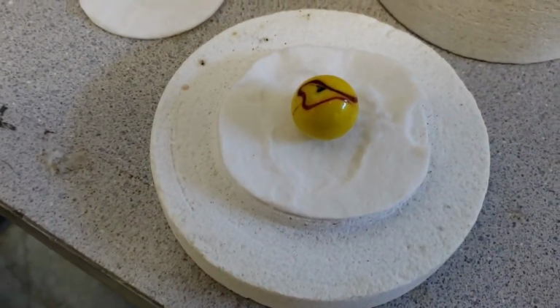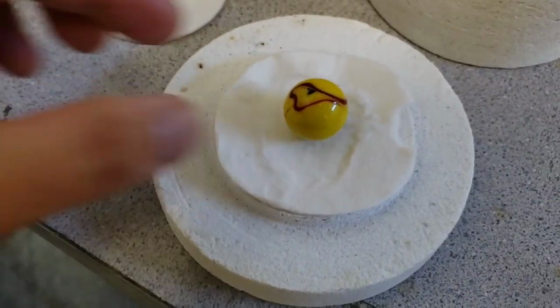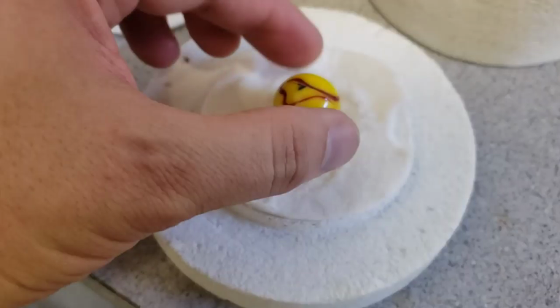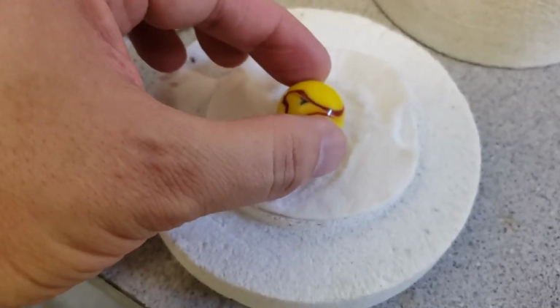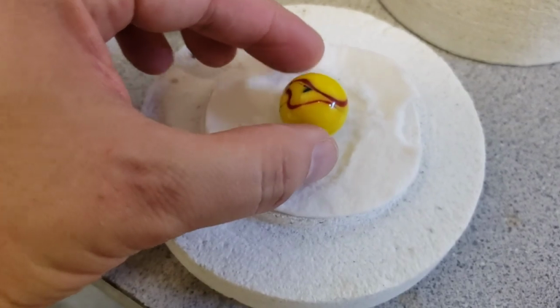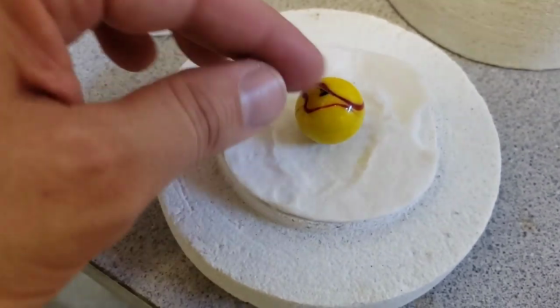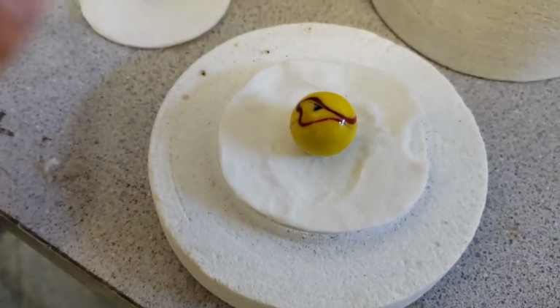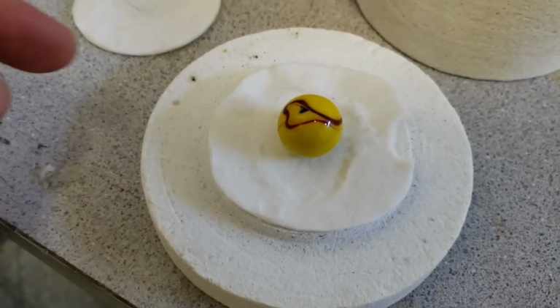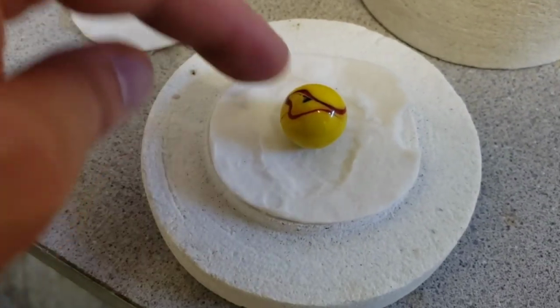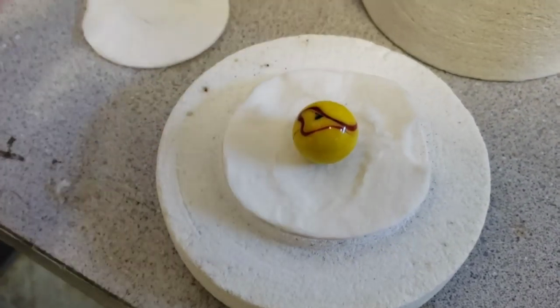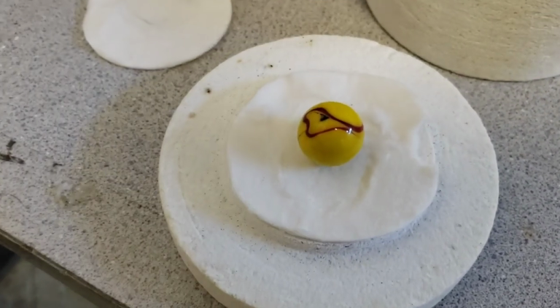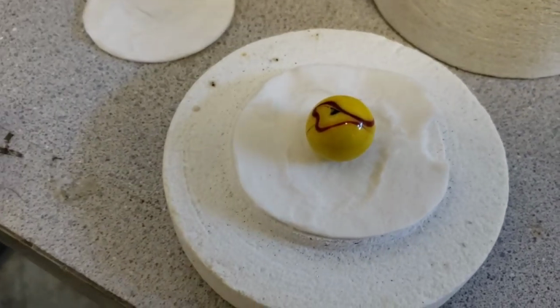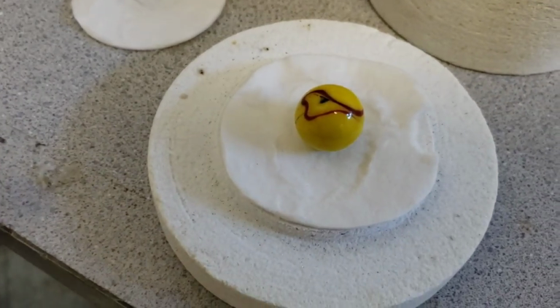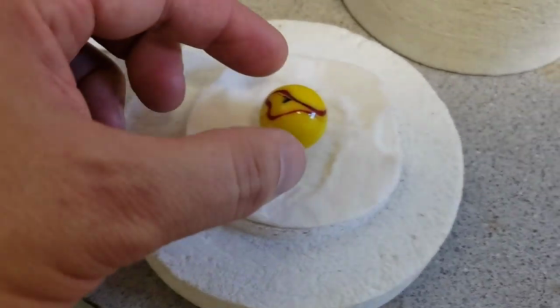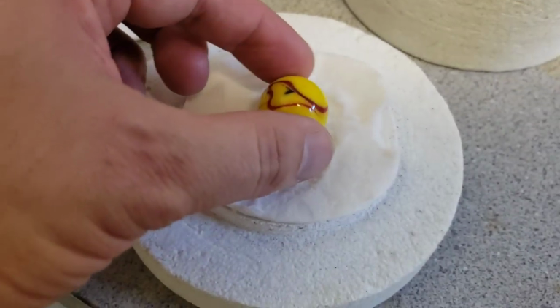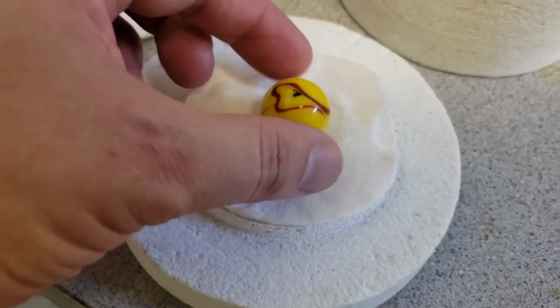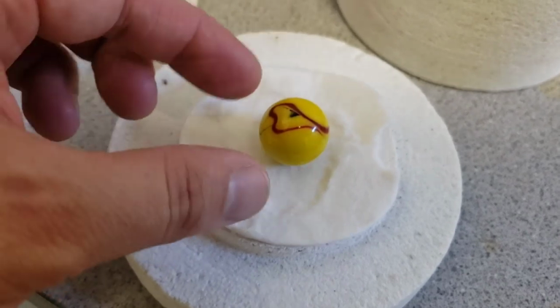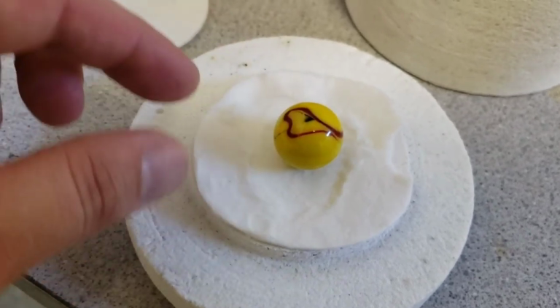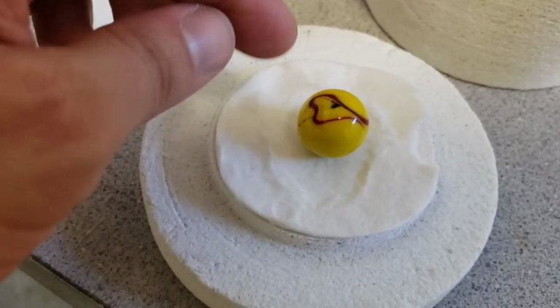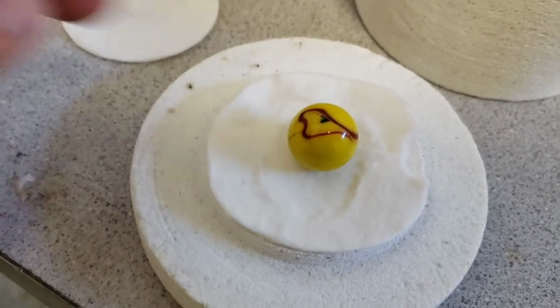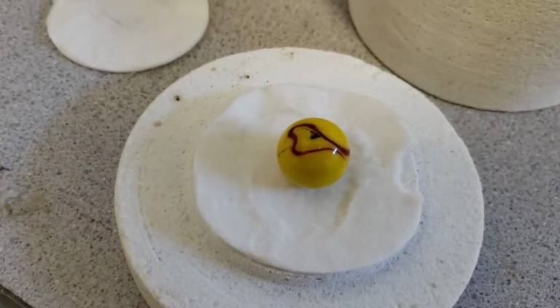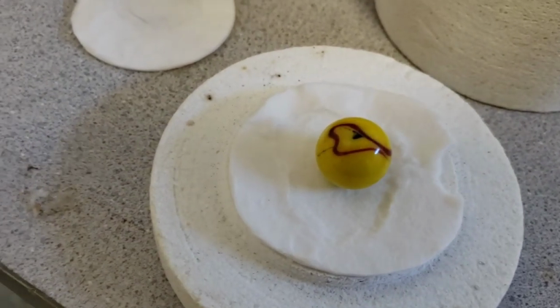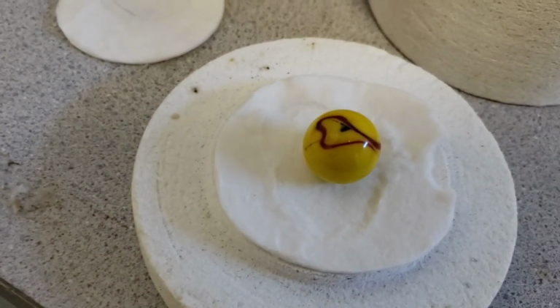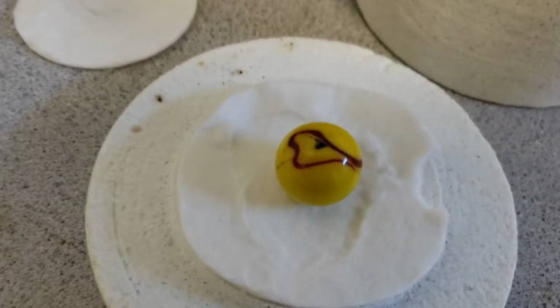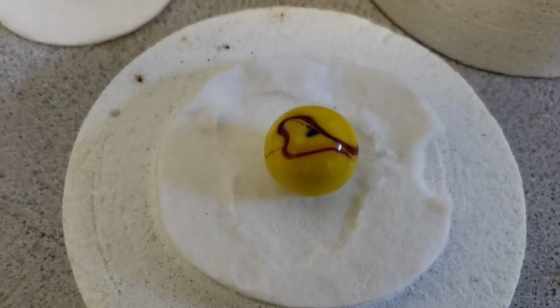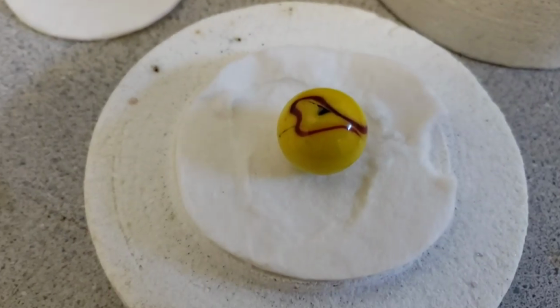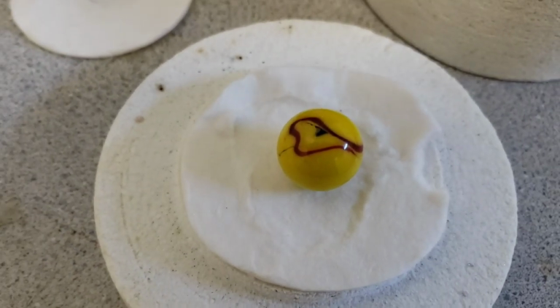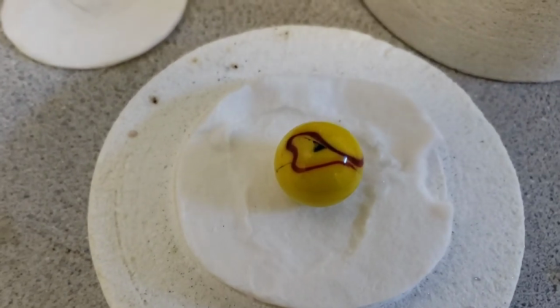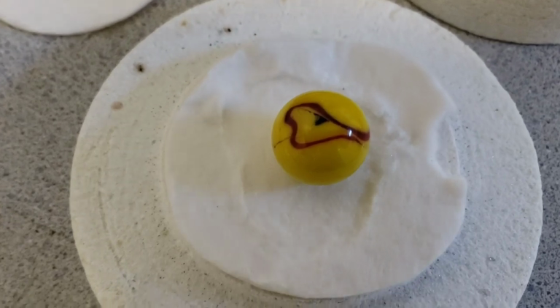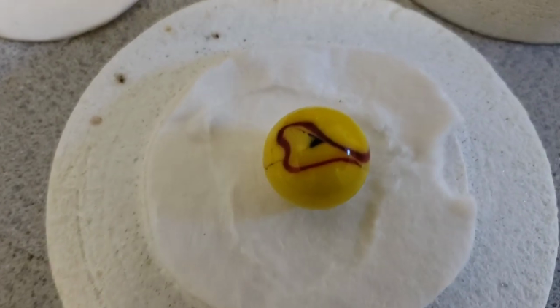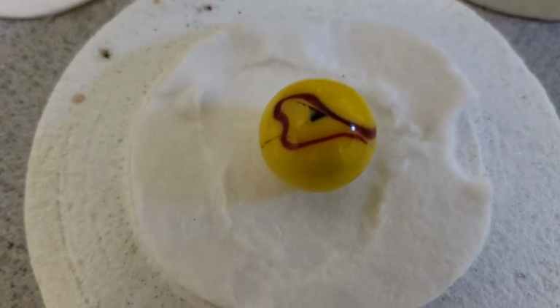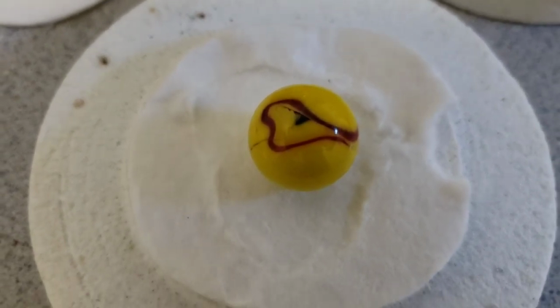Hopefully this isn't coated clear — in that case the coating will burn off and we'll just get a clear something — but I think most marbles are real dyed glass, so hopefully it'll maintain these red and yellow cool colors with a little bit of black.